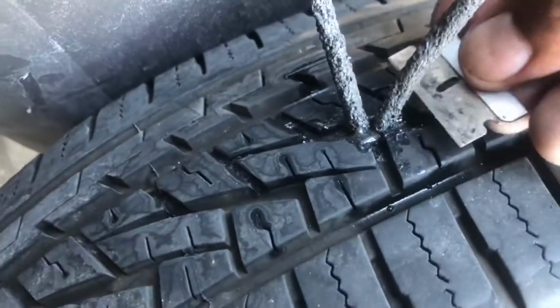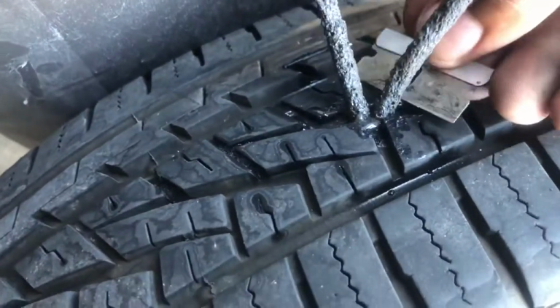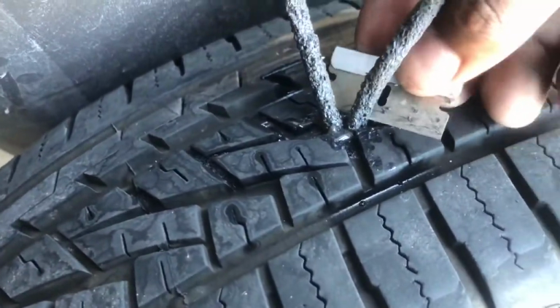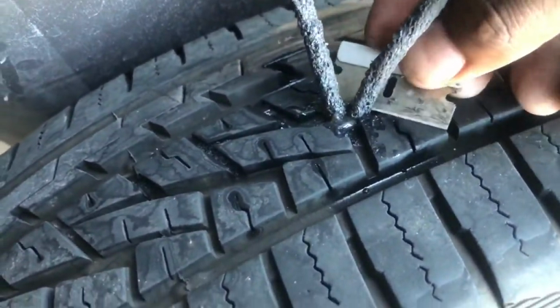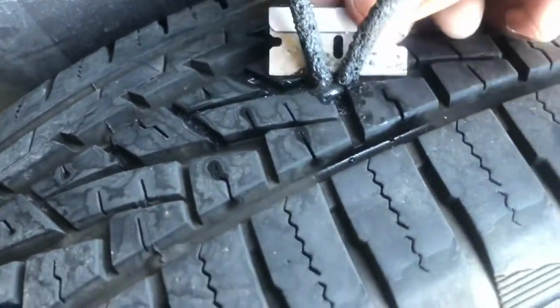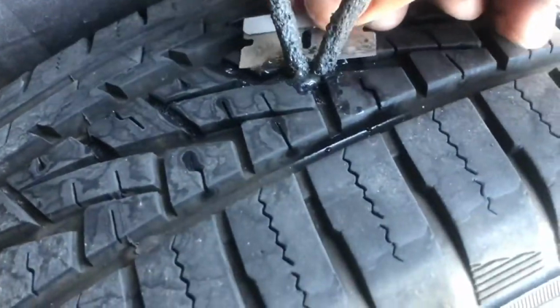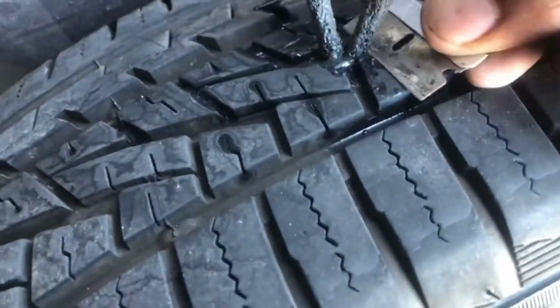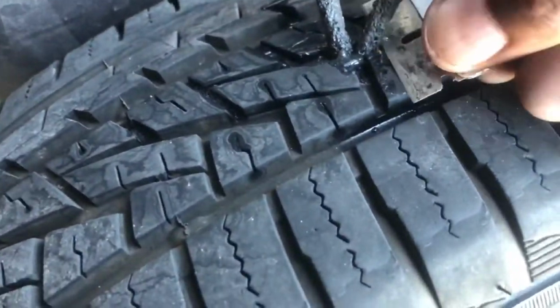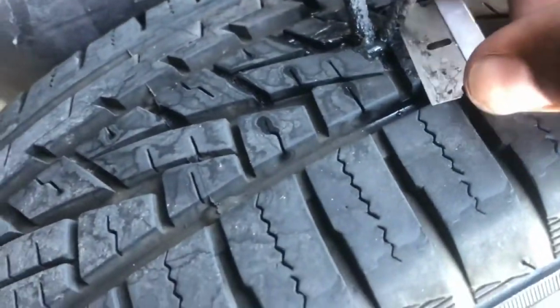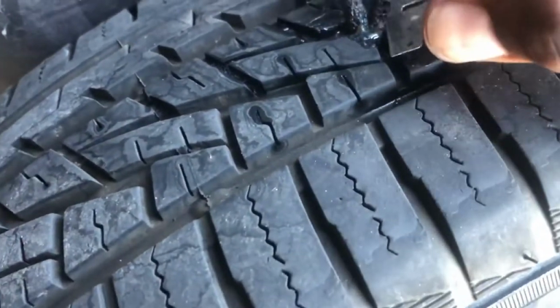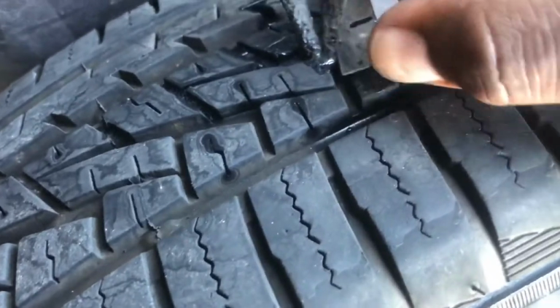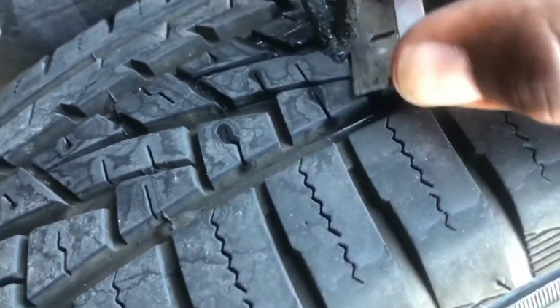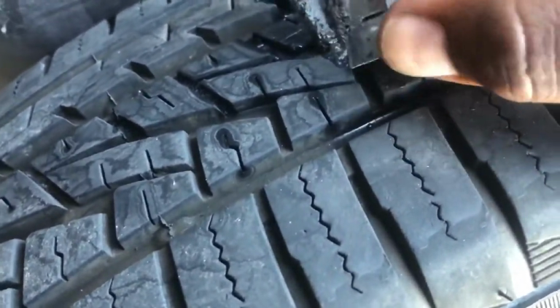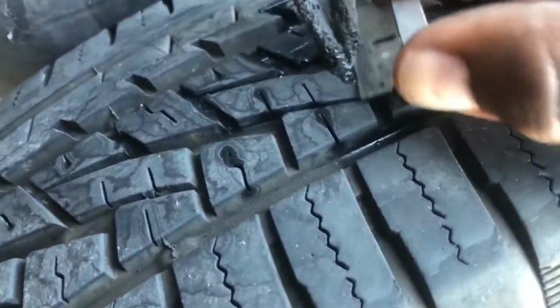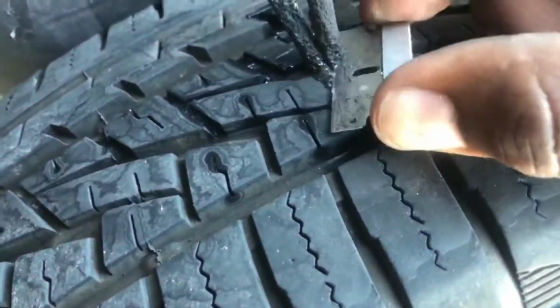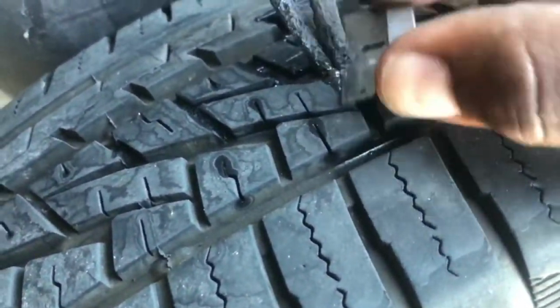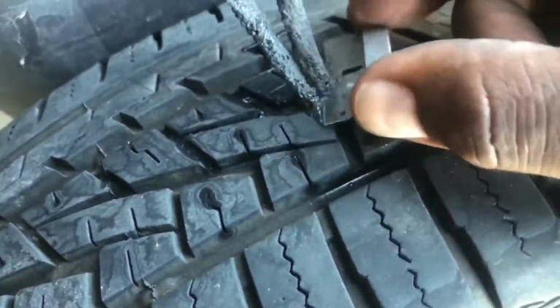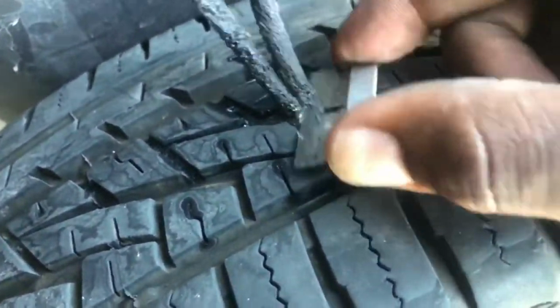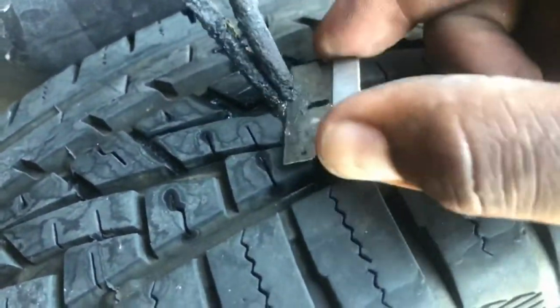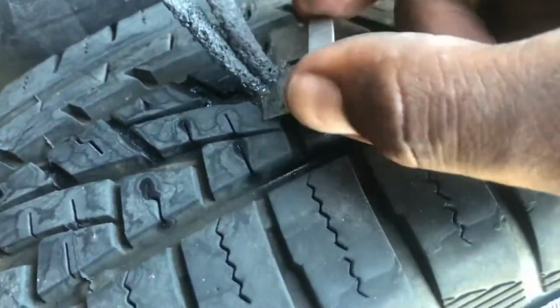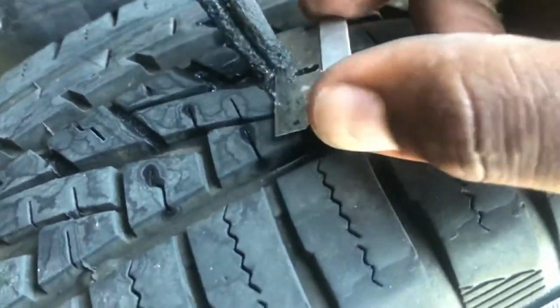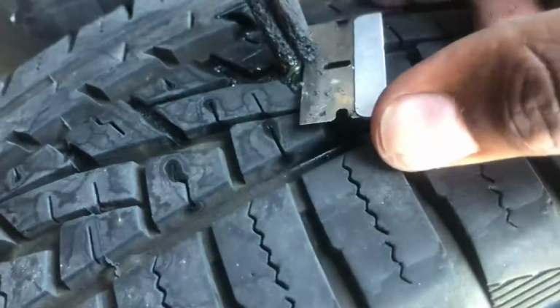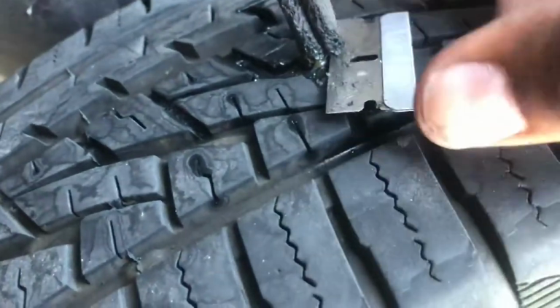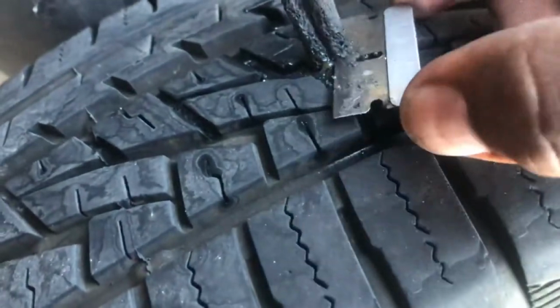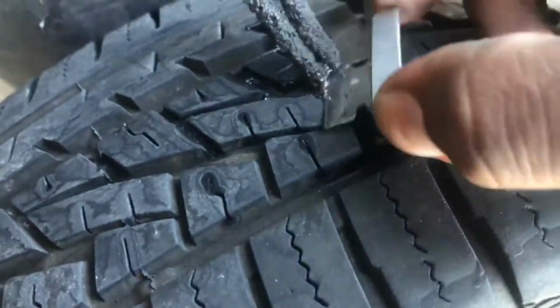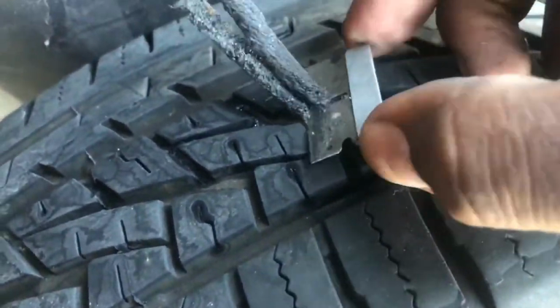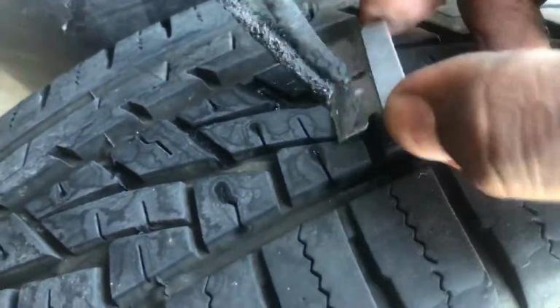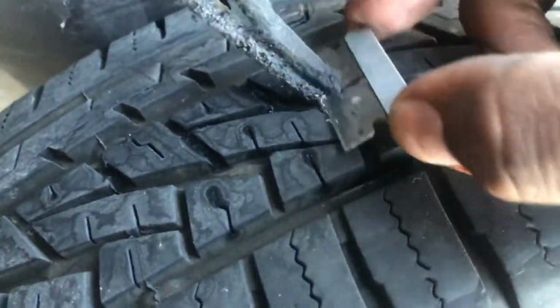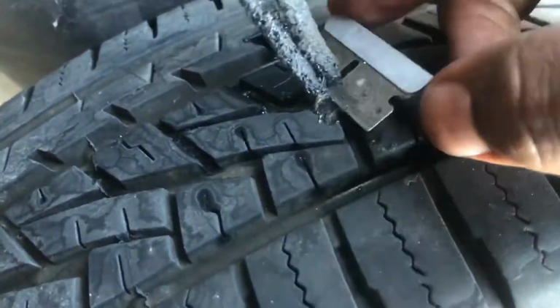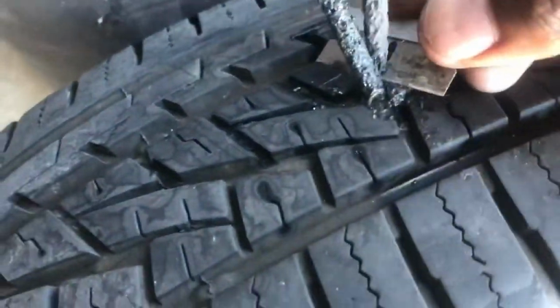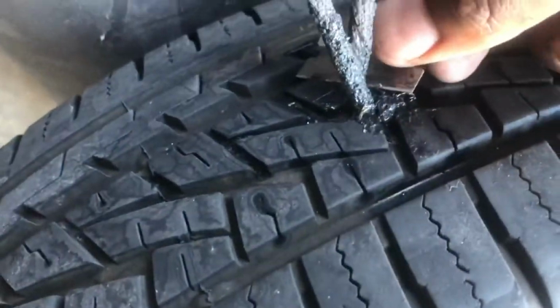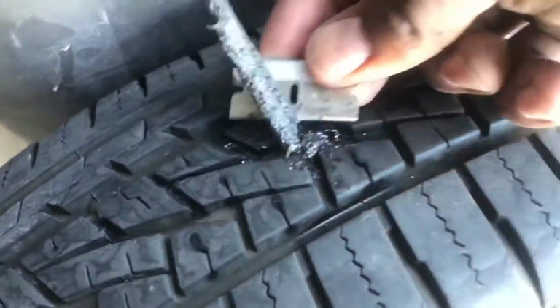So that's been two minutes. We're going to take a razor blade and trim the top off. Make sure you use gloves when you do this.